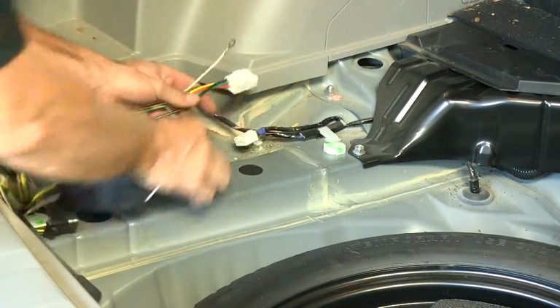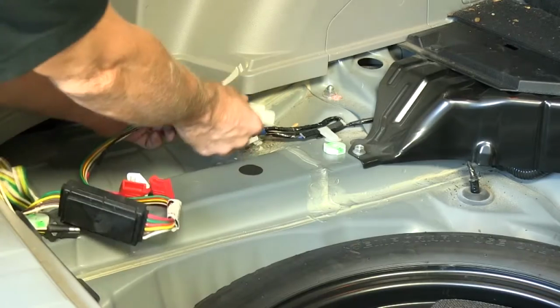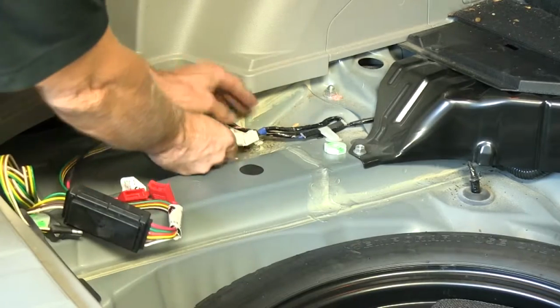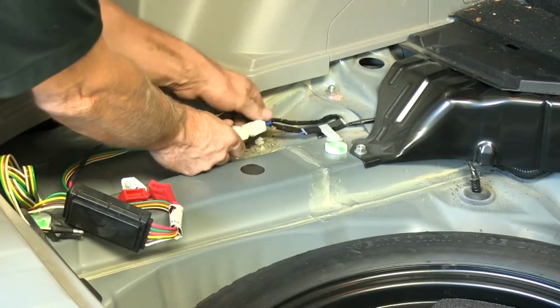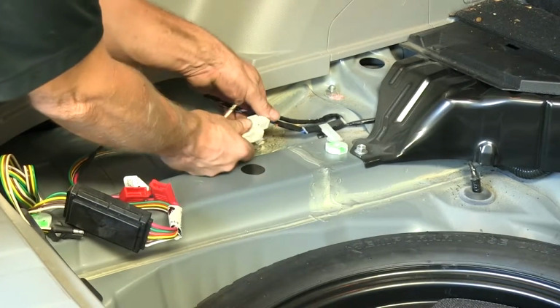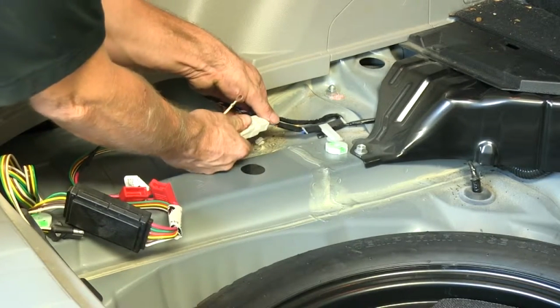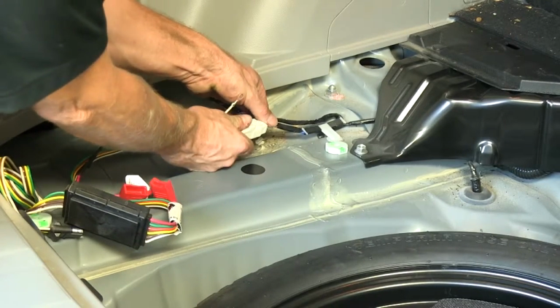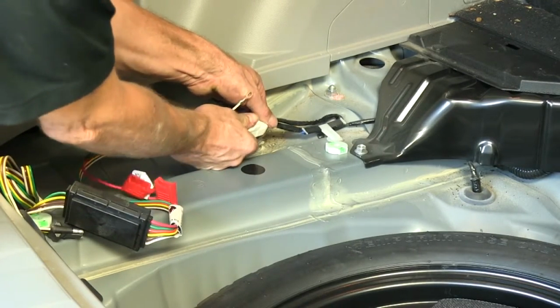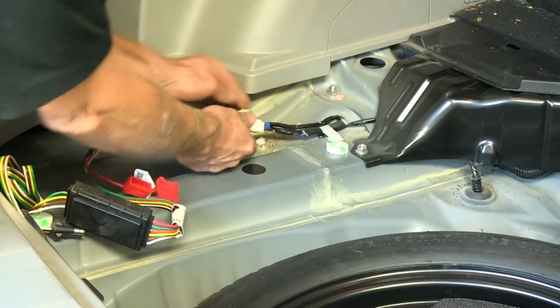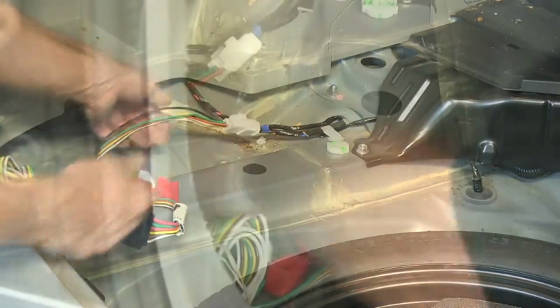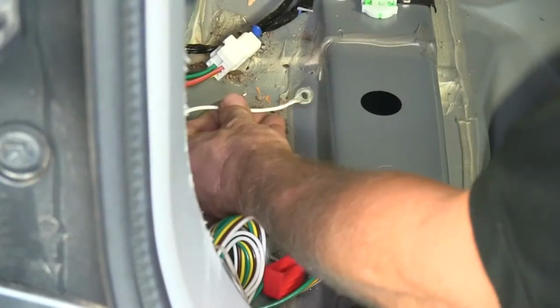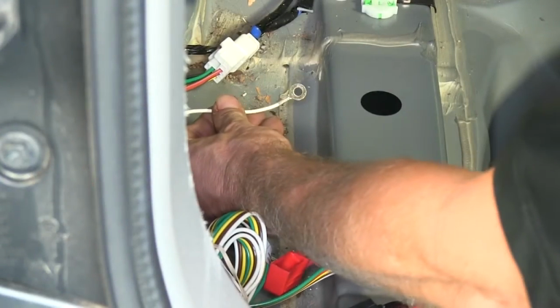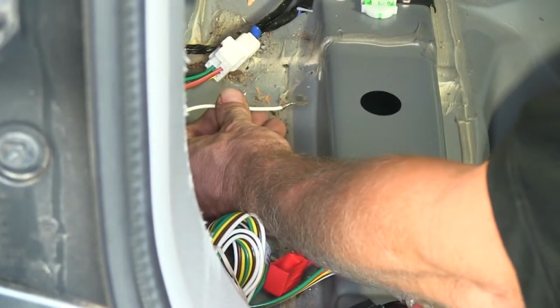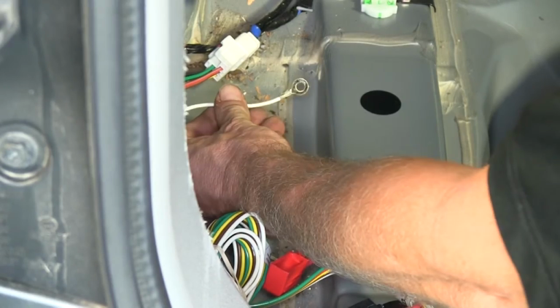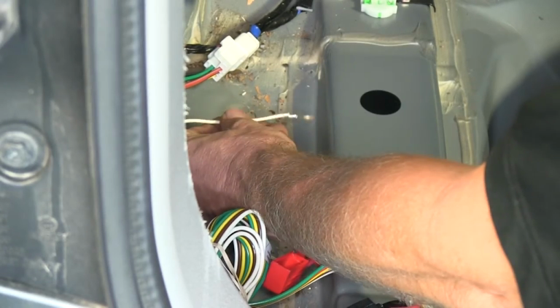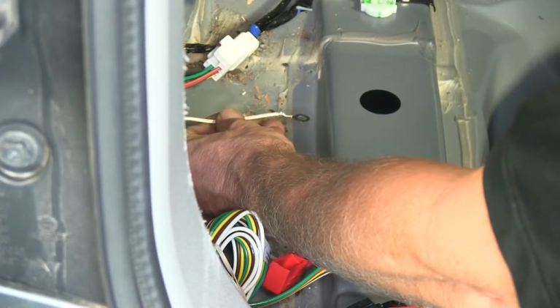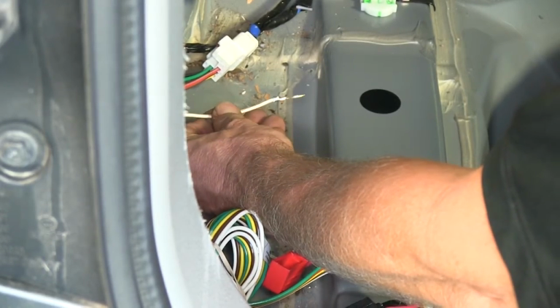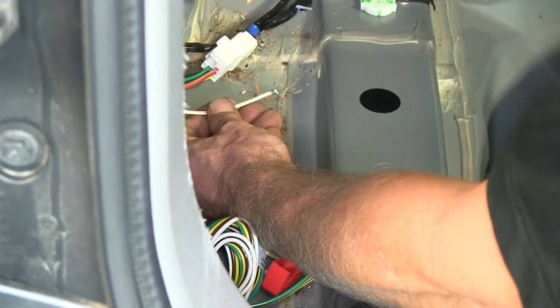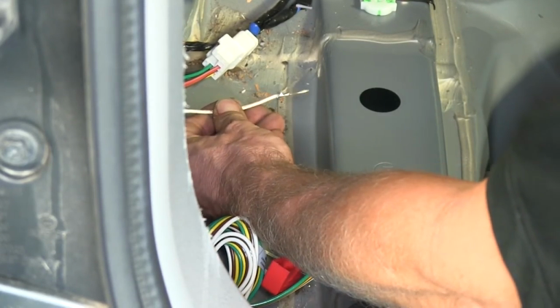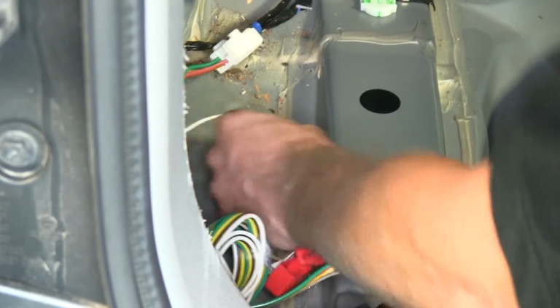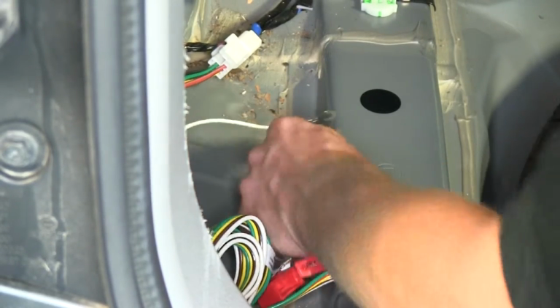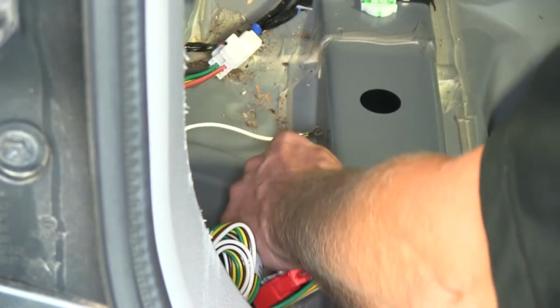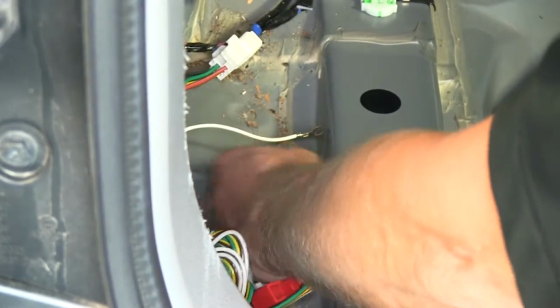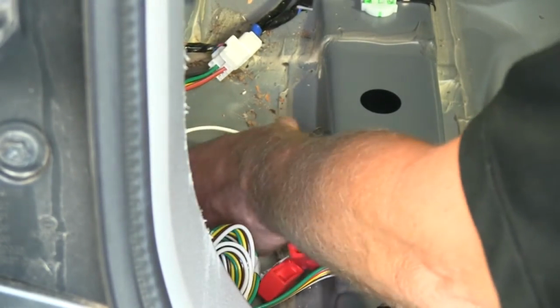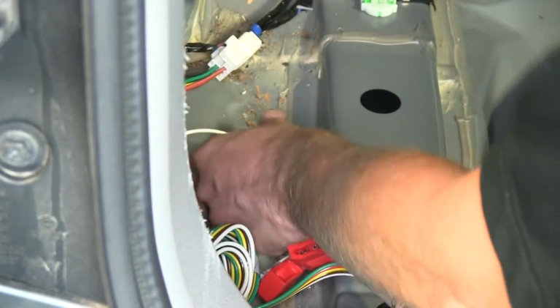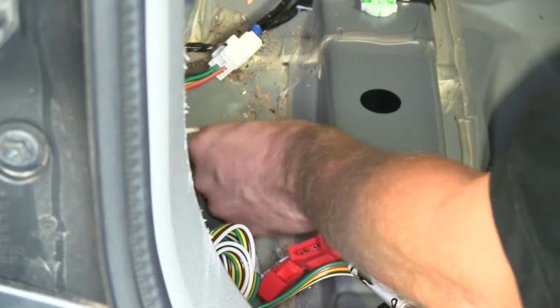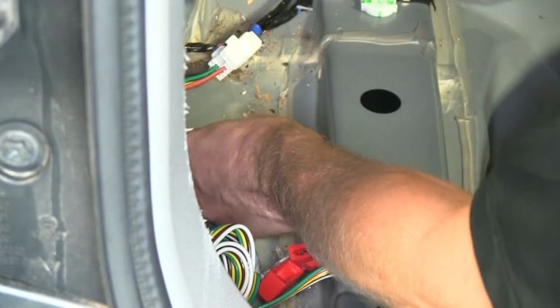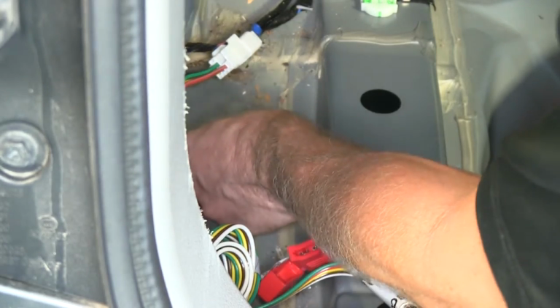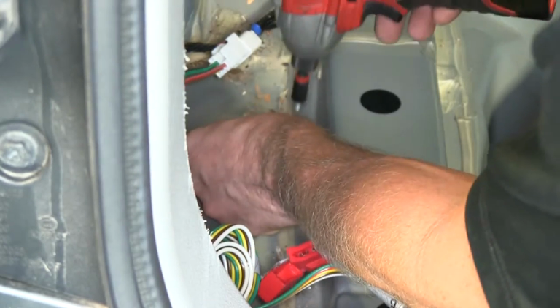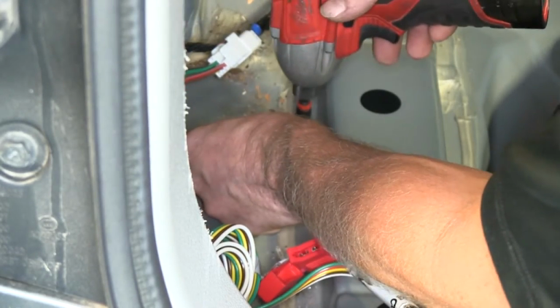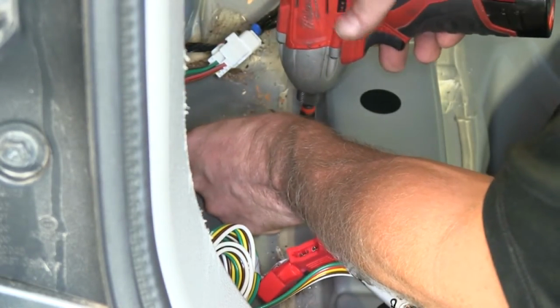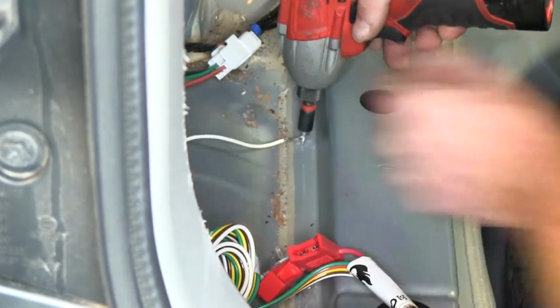We'll take our wire harness and we can plug it right together. Next, we'll take a moment to ground the white wire here at the ring terminal. Where two pieces of metal overlap is a good spot to do that, so we have plenty of material to drill into.